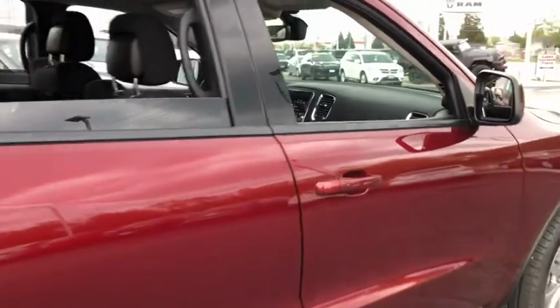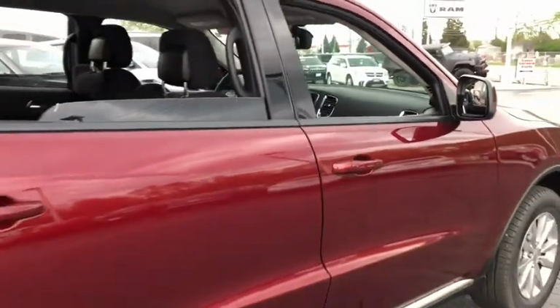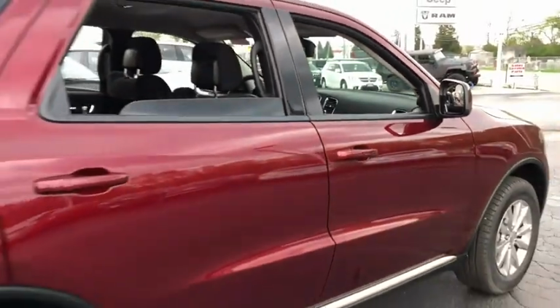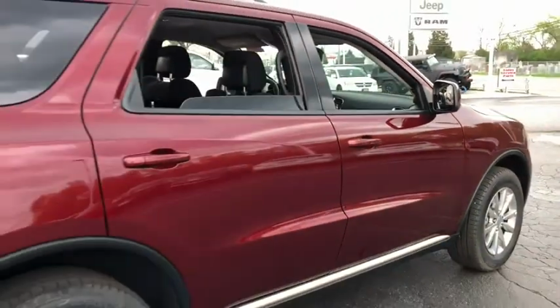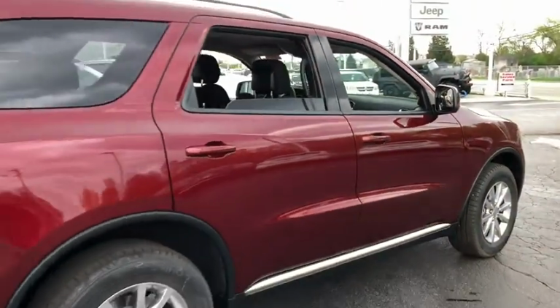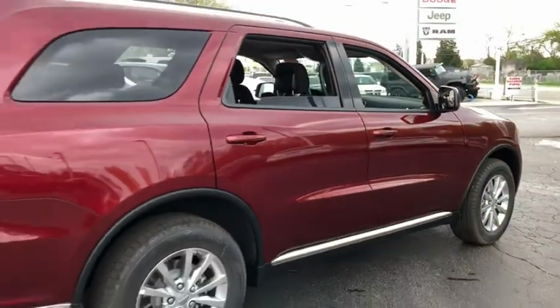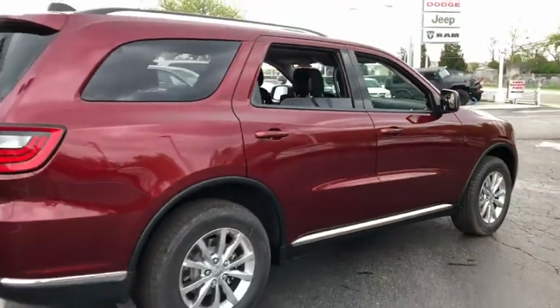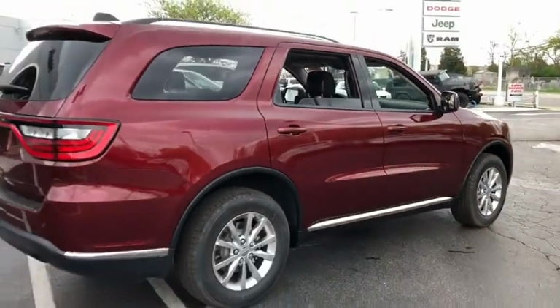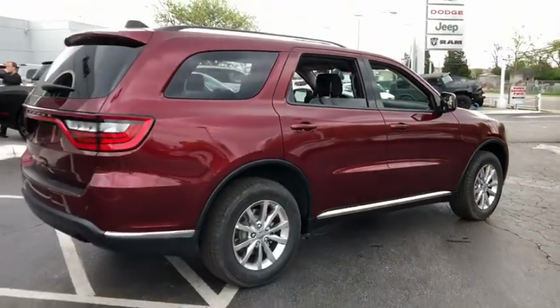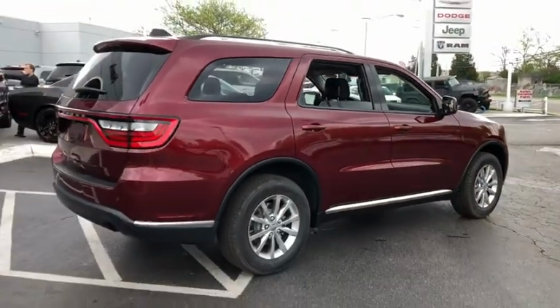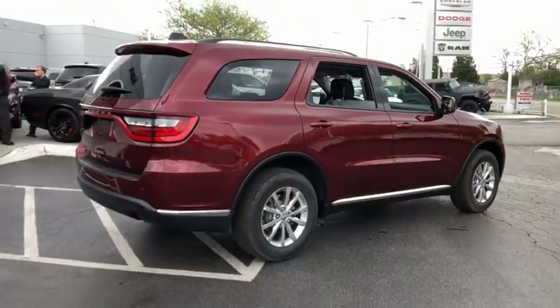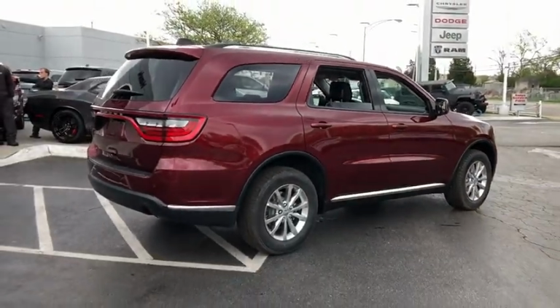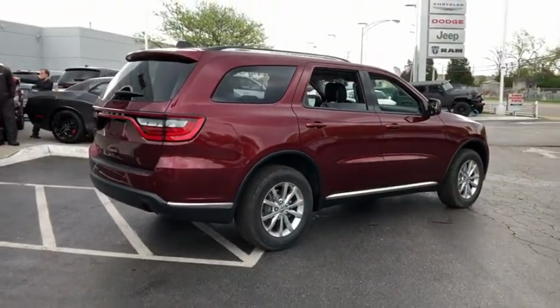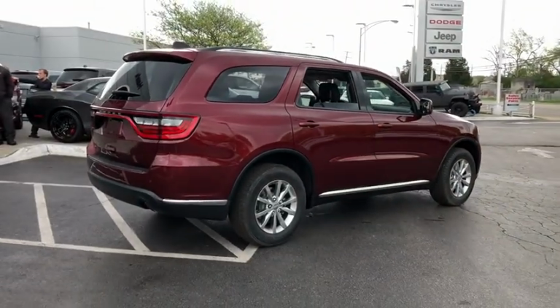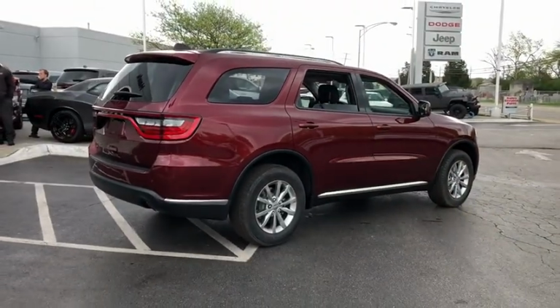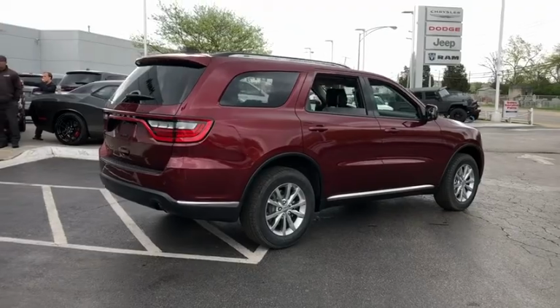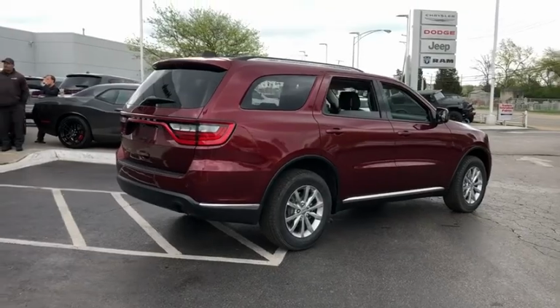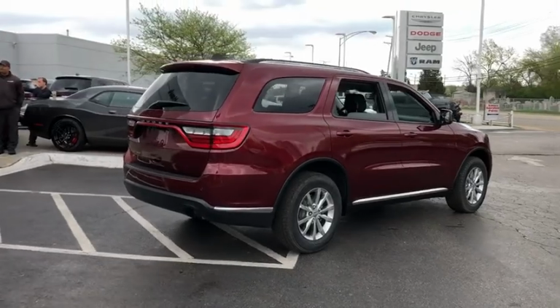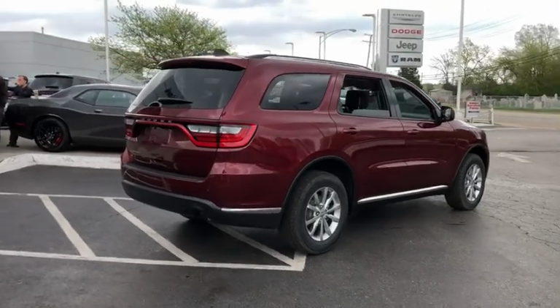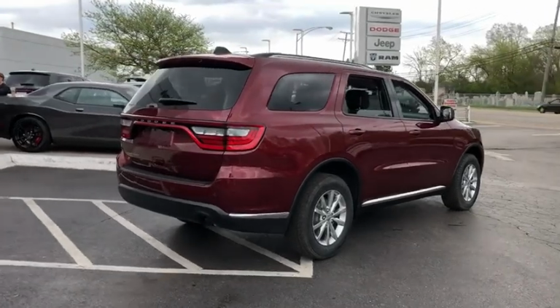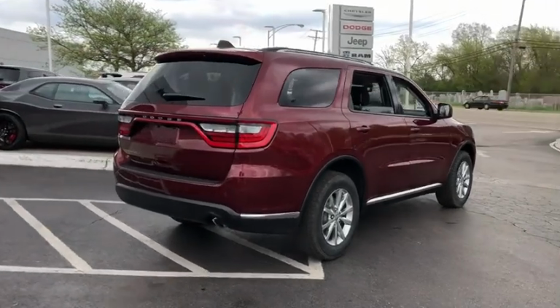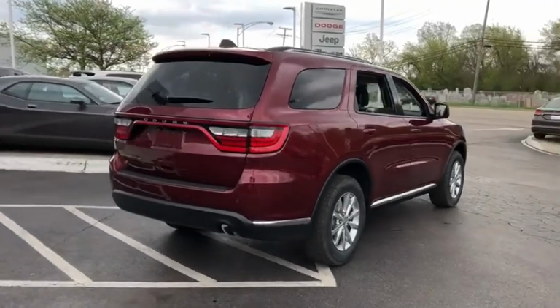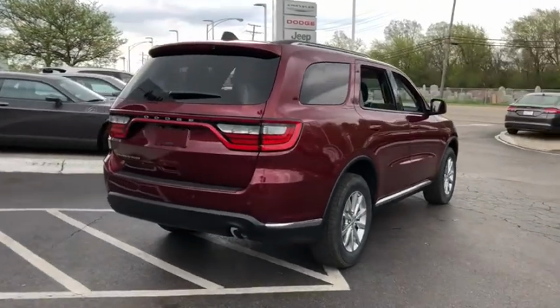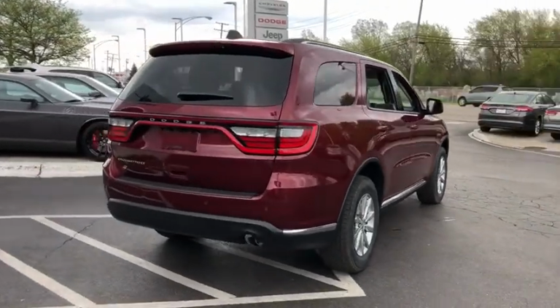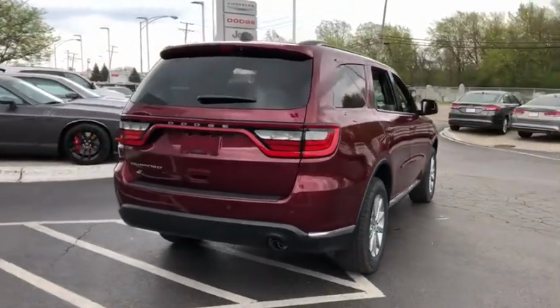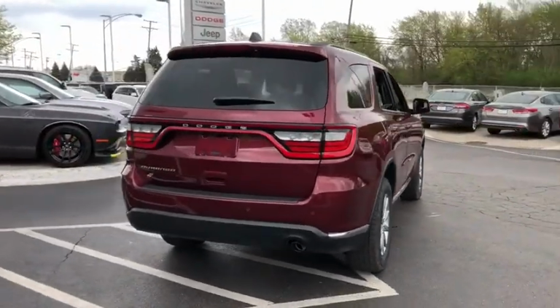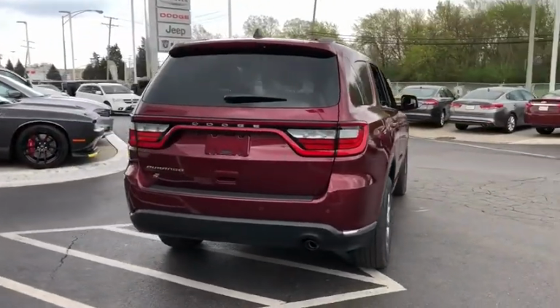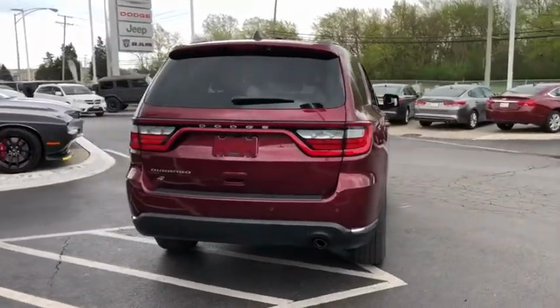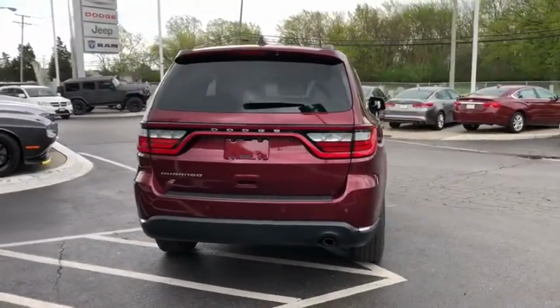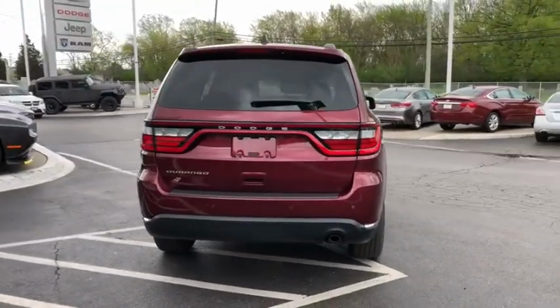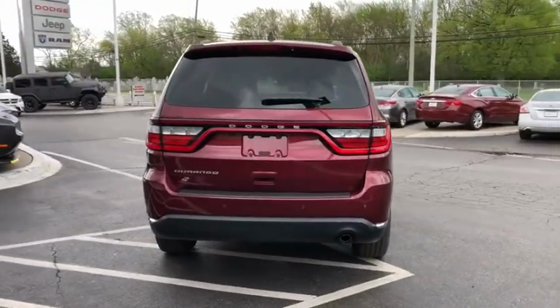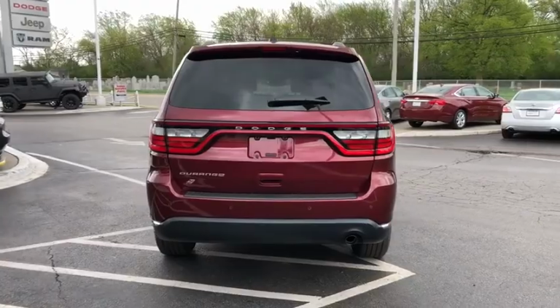Trip computer, fog lamps, power windows, airbags, tachometer, rear wiper, remote window operation, privacy glass, power heated outside mirrors, rear spoiler.